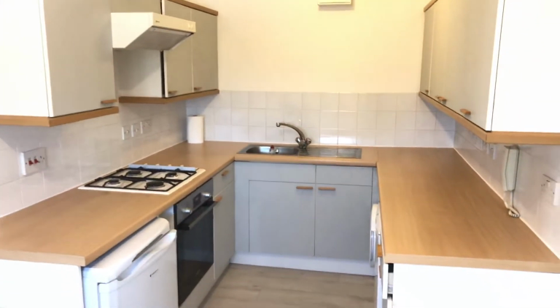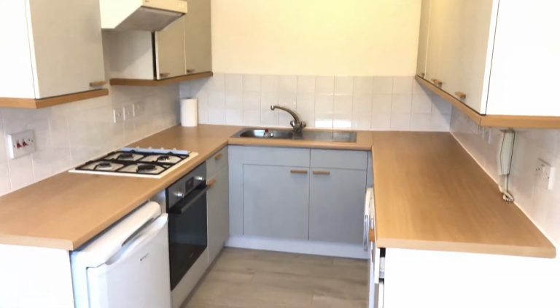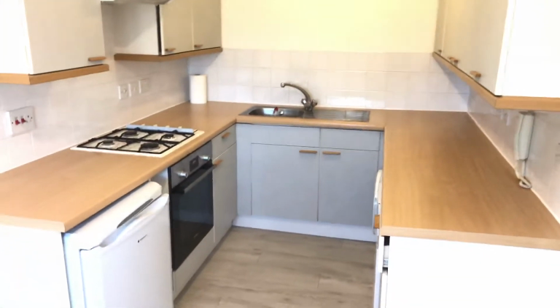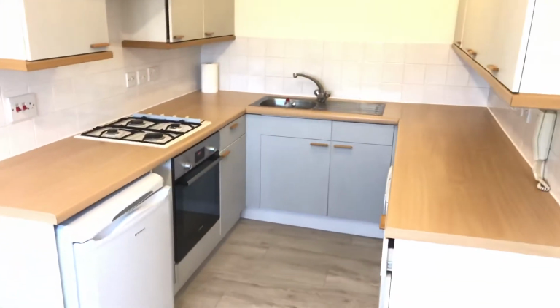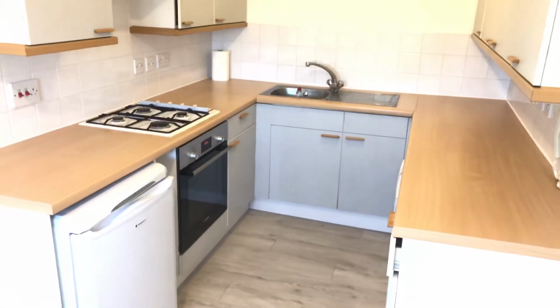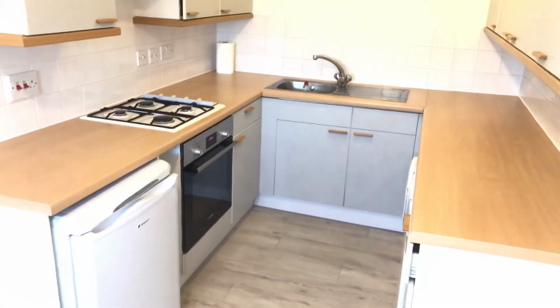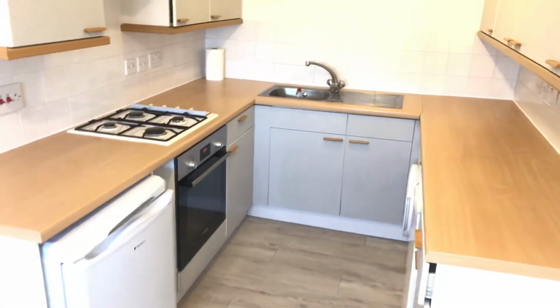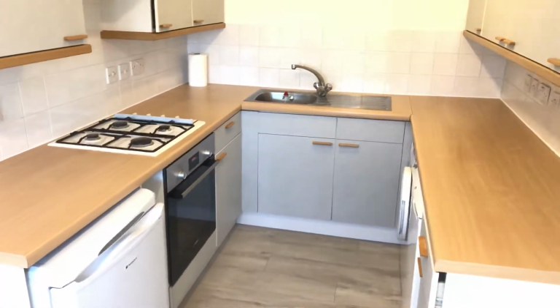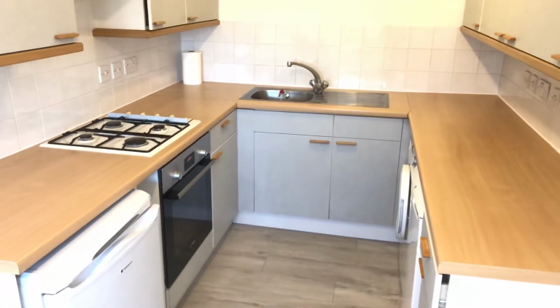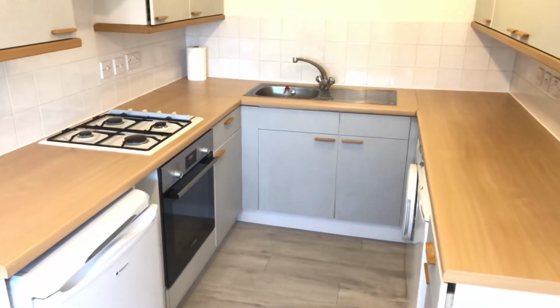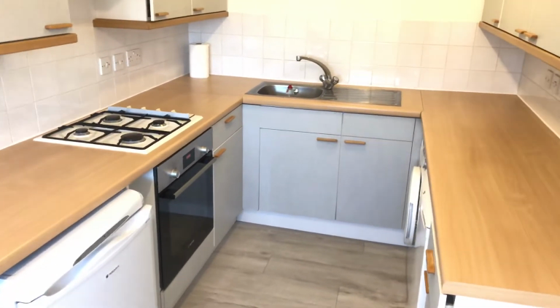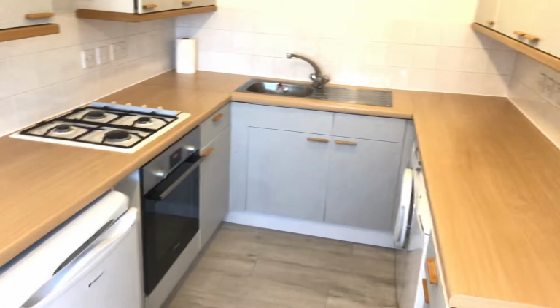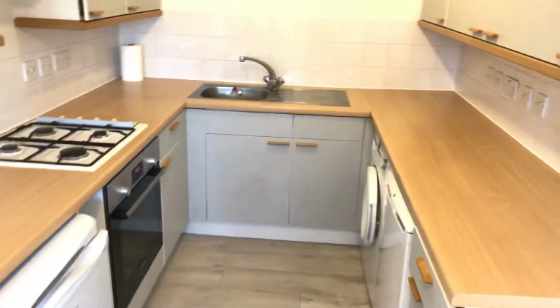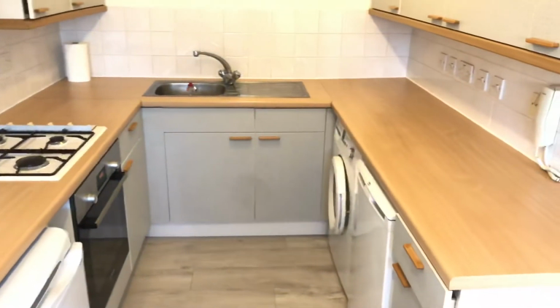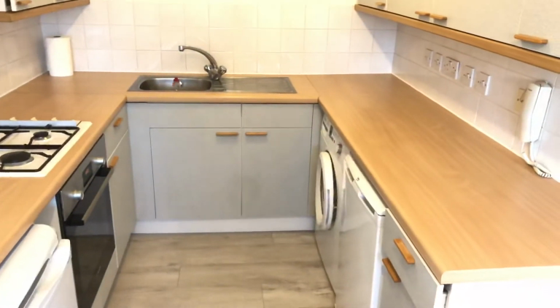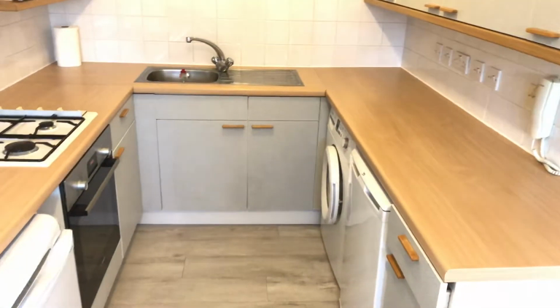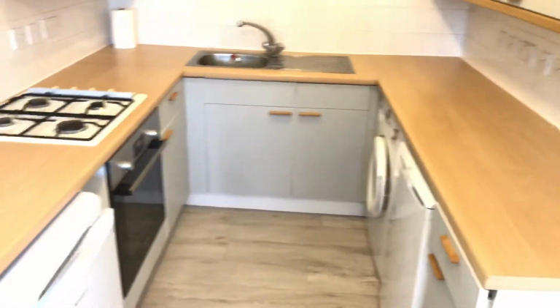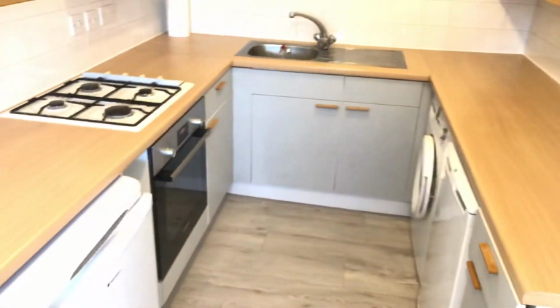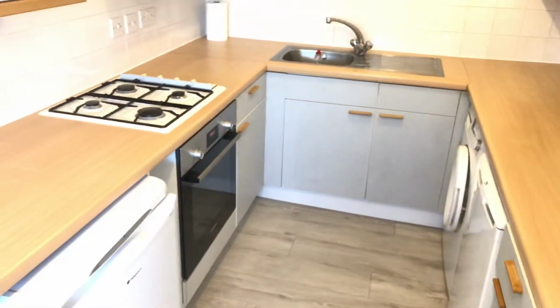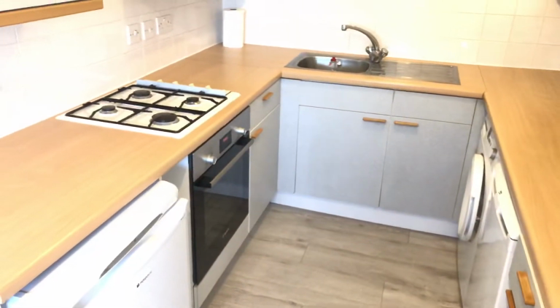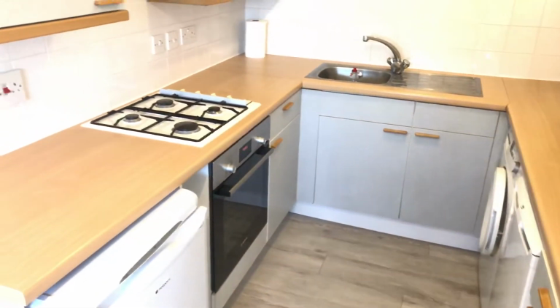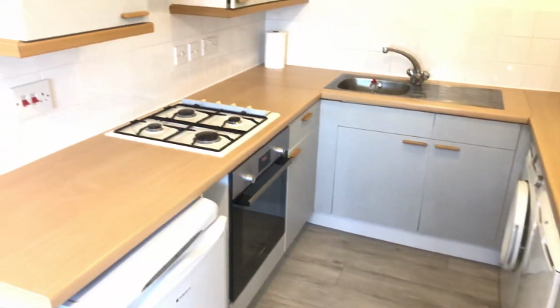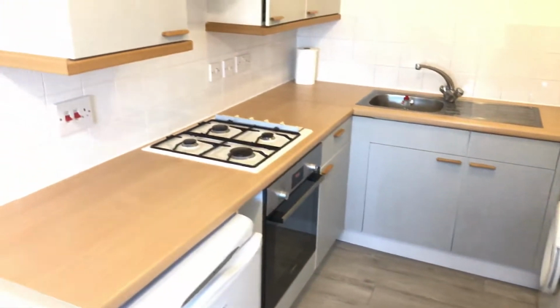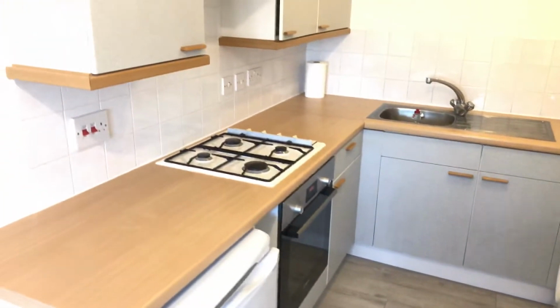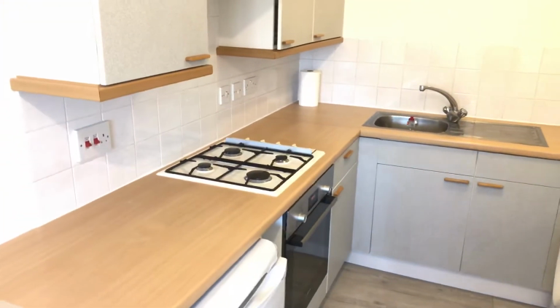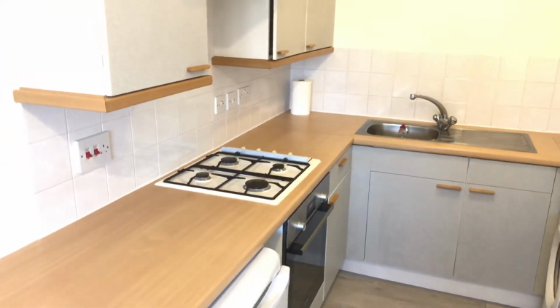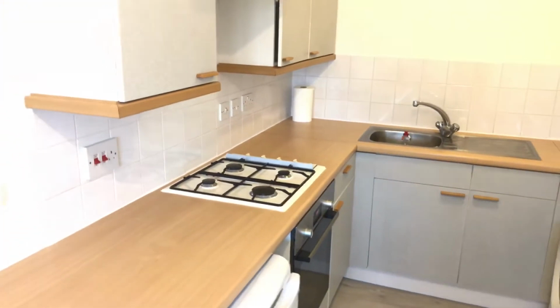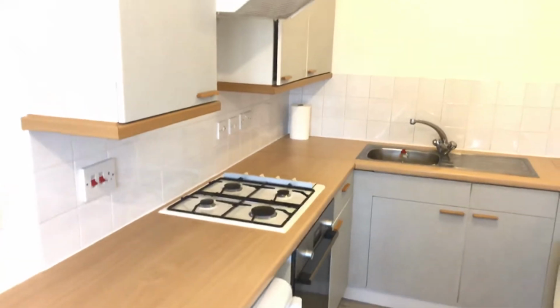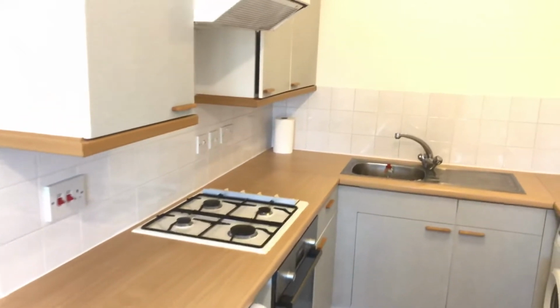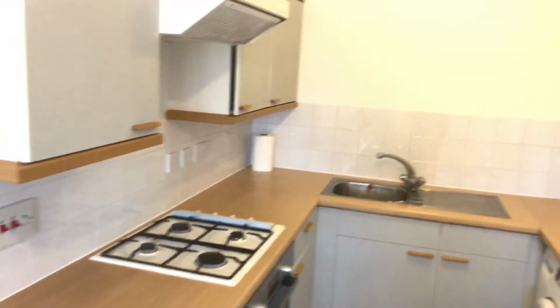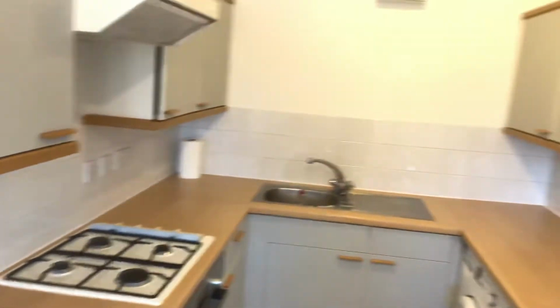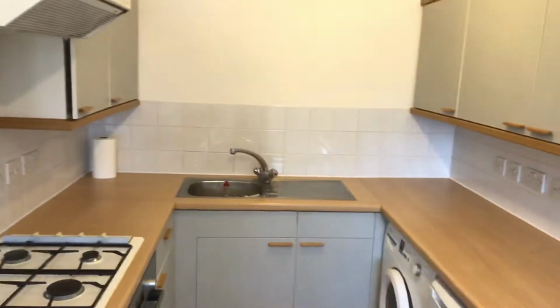The kitchen has got all the appliances in here — your washing machine, fridge, freezer, oven, gas hob, and plenty of storage.